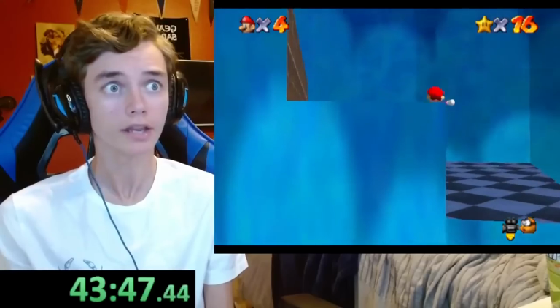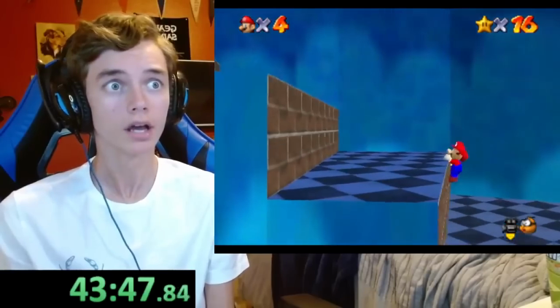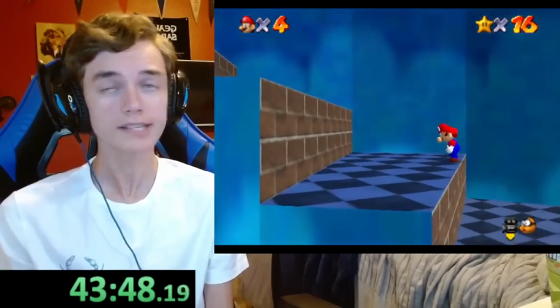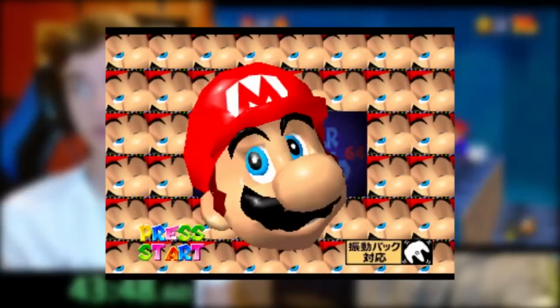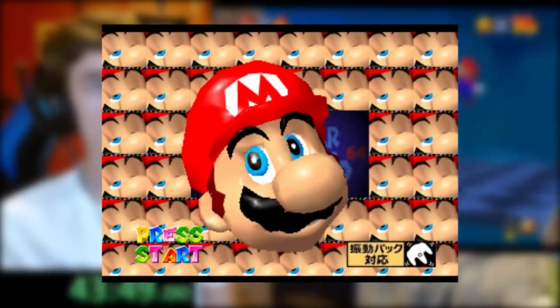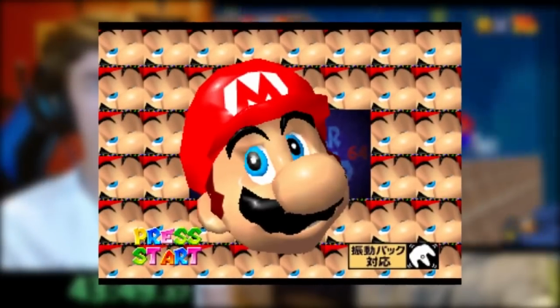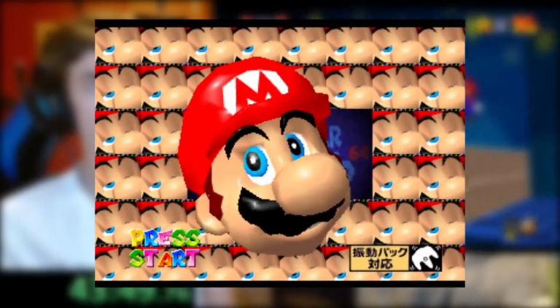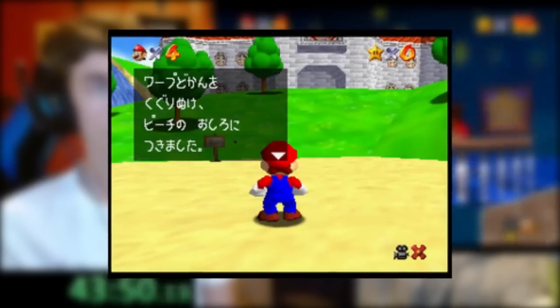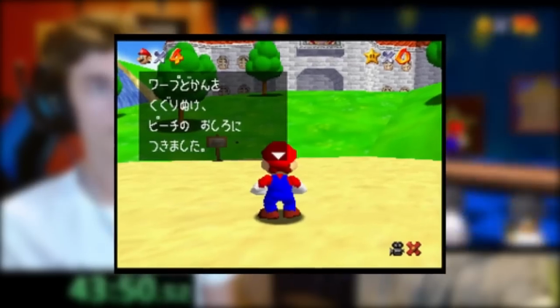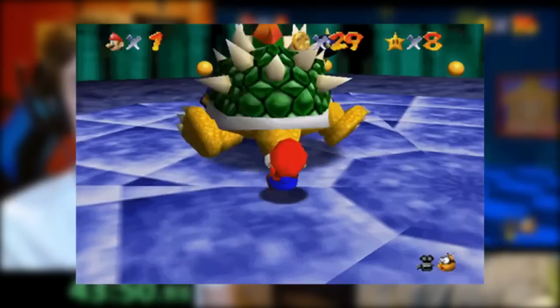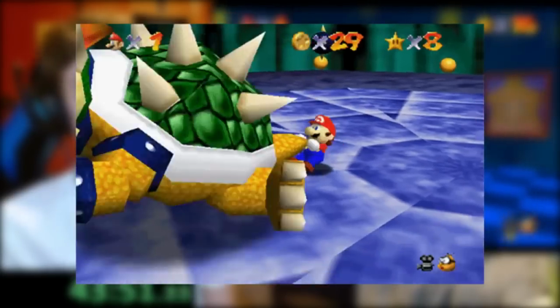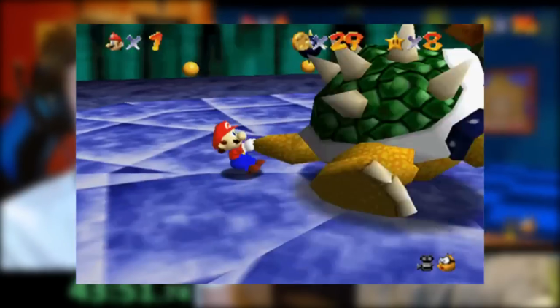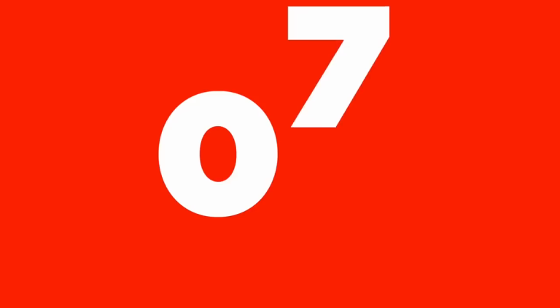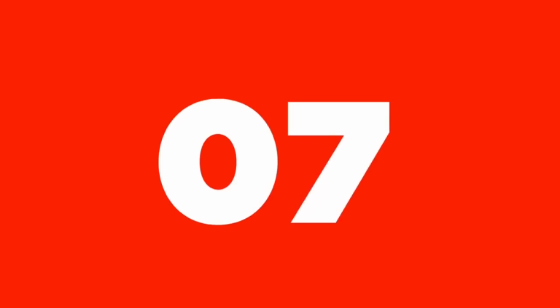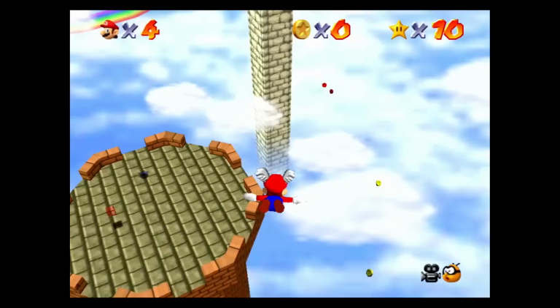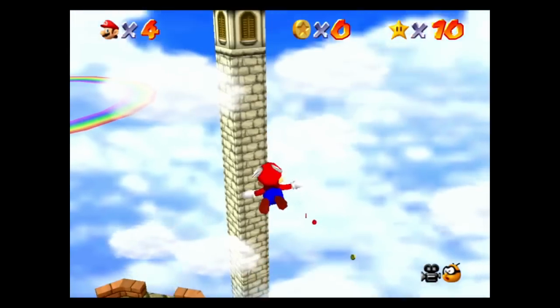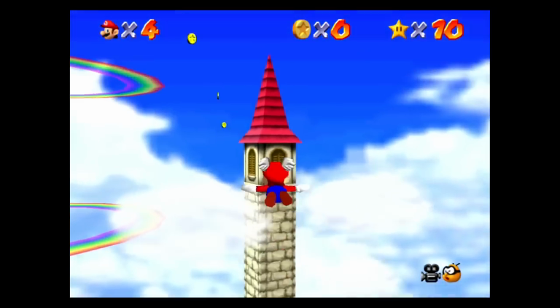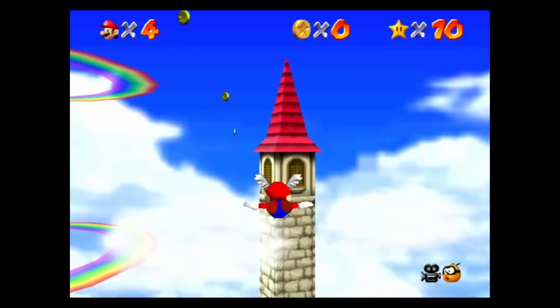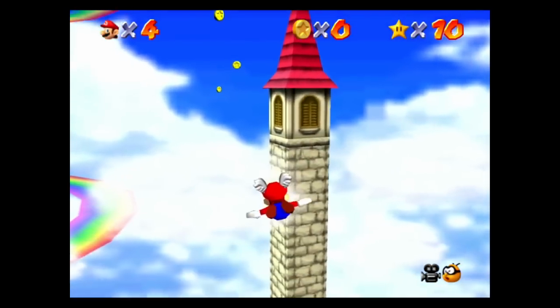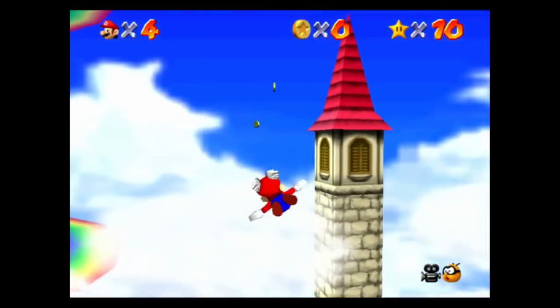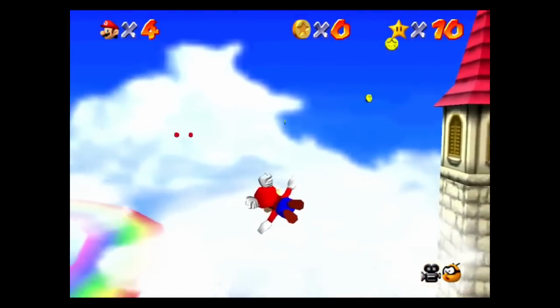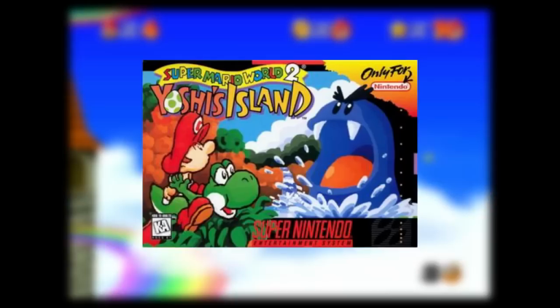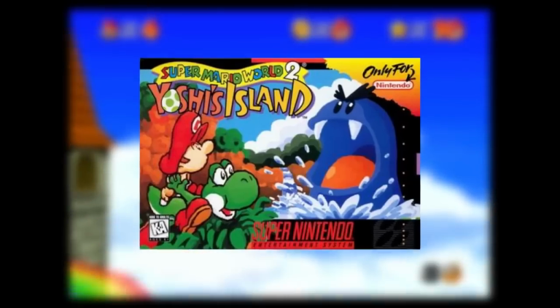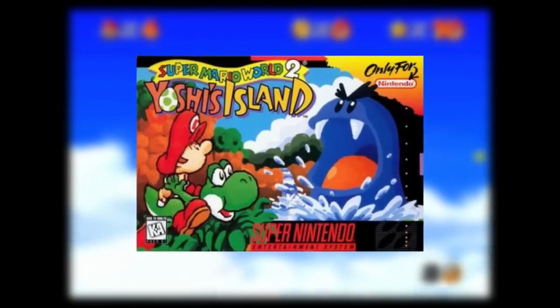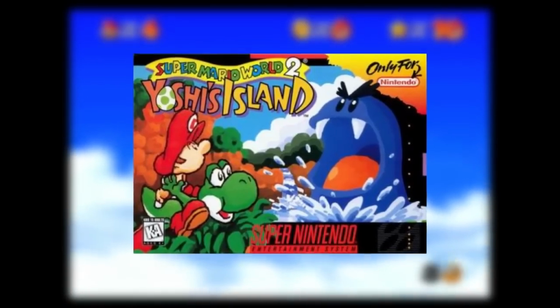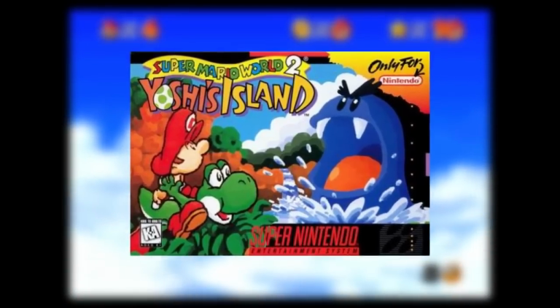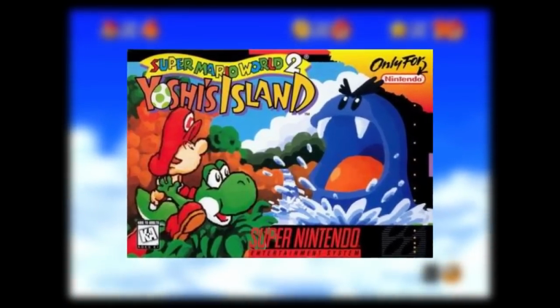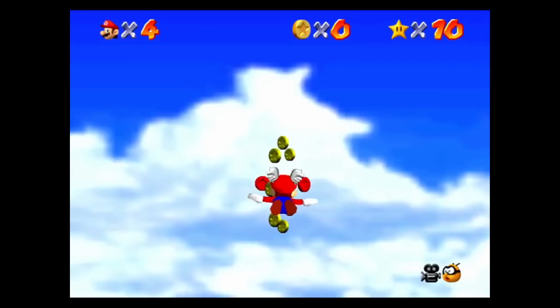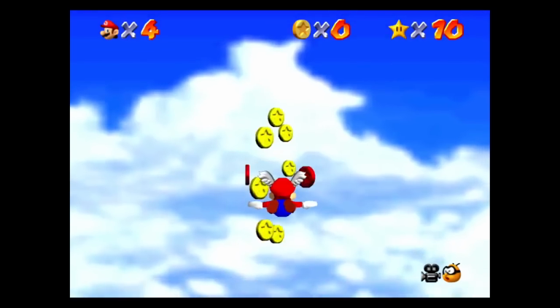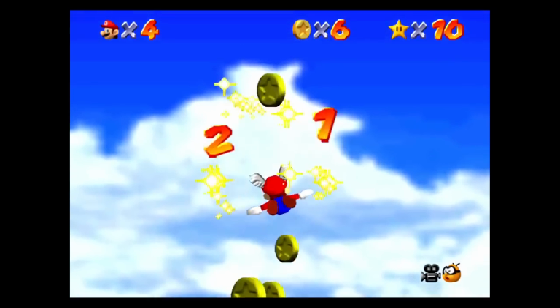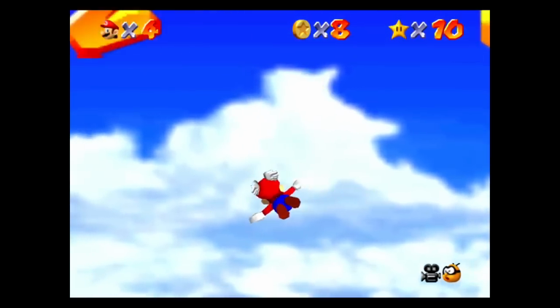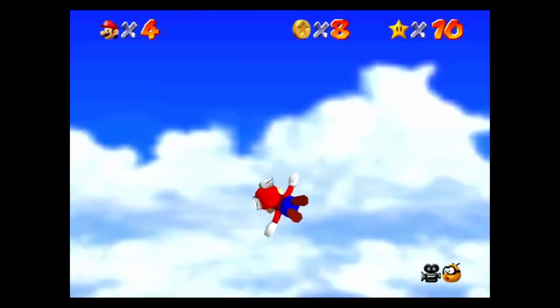With it also came other changes, like this title screen easter egg, texture changes, and voice line changes. The wing cap theme is actually the track Powerful Infant from Super Mario World 2: Yoshi's Island. The original track's tempo is a bit slower.